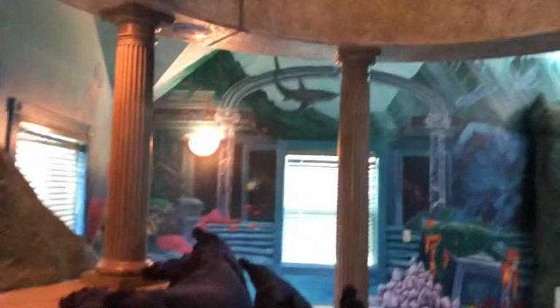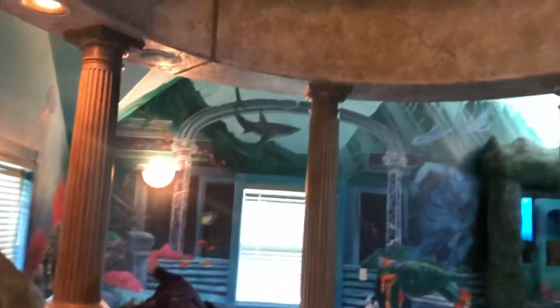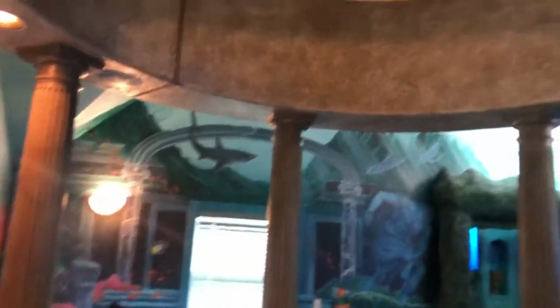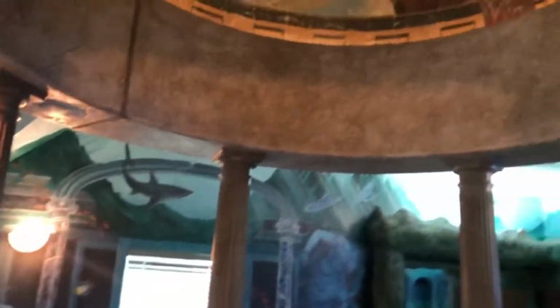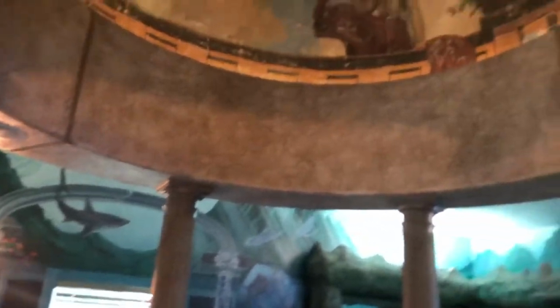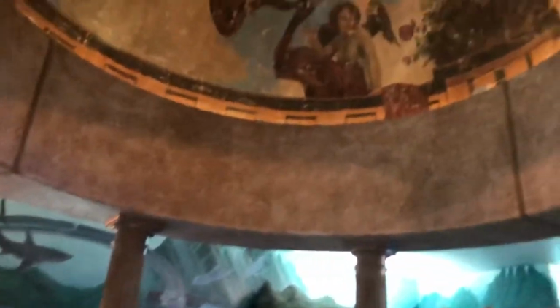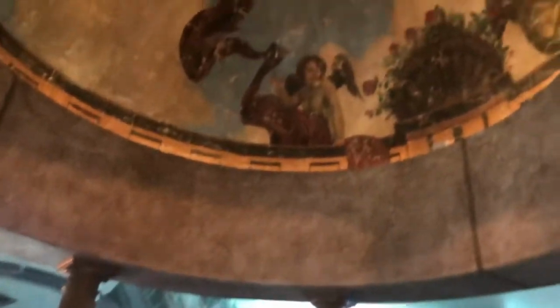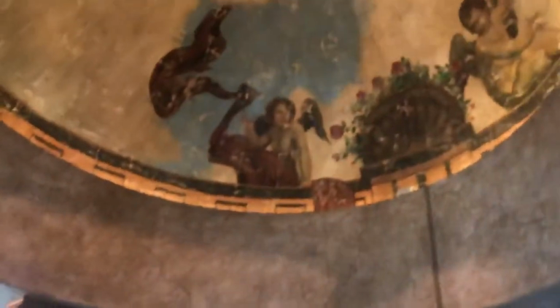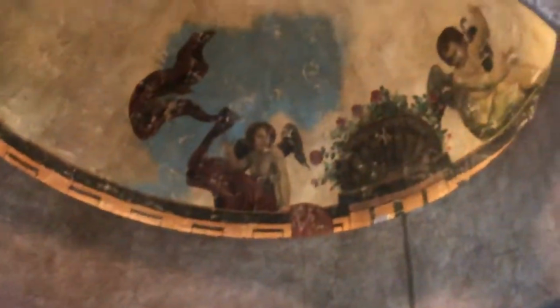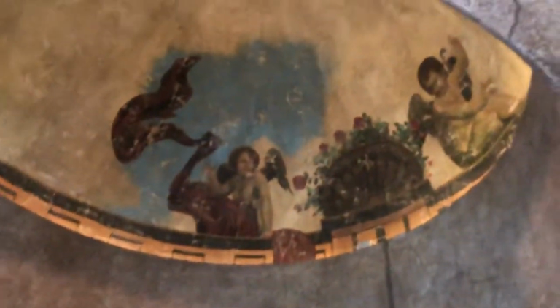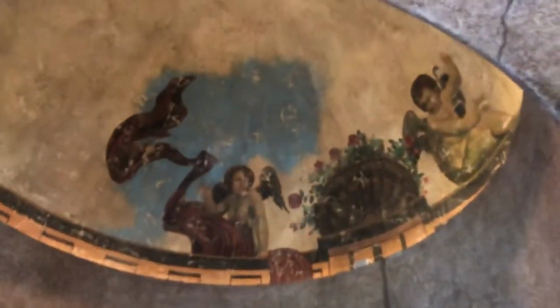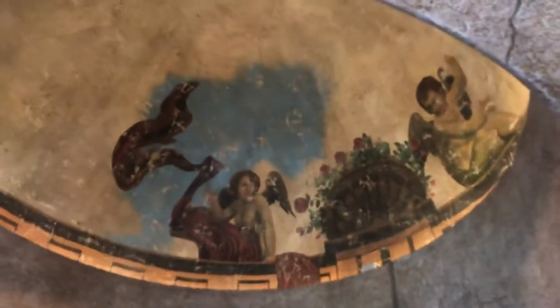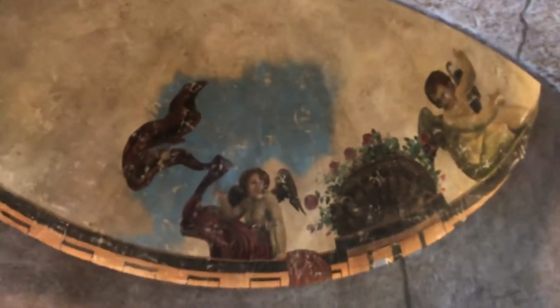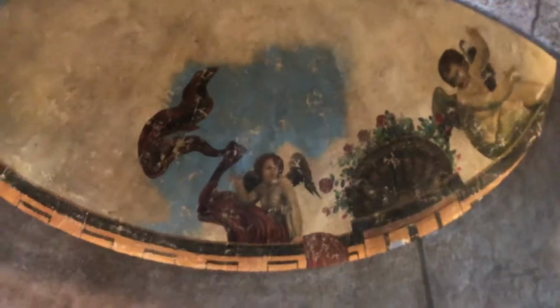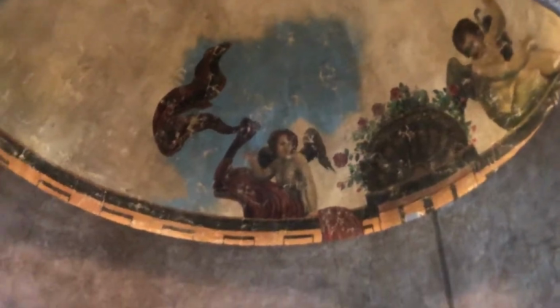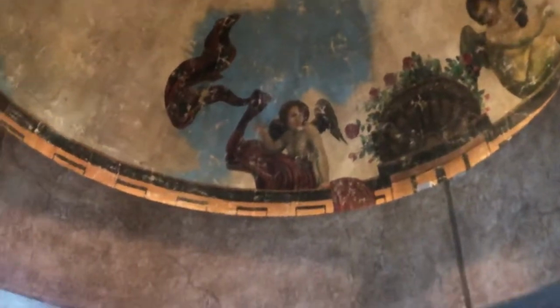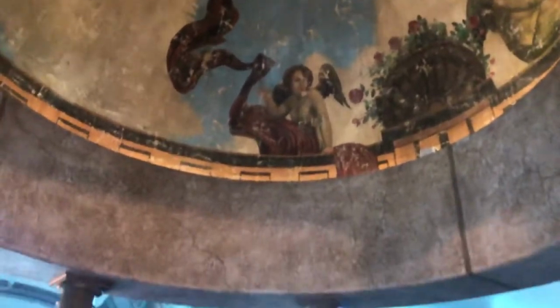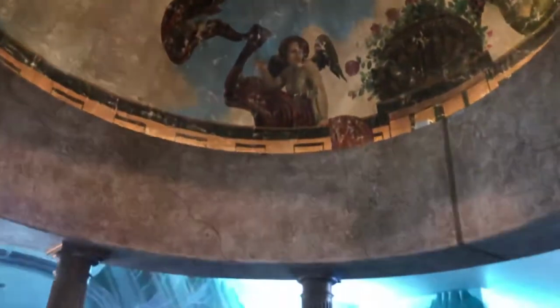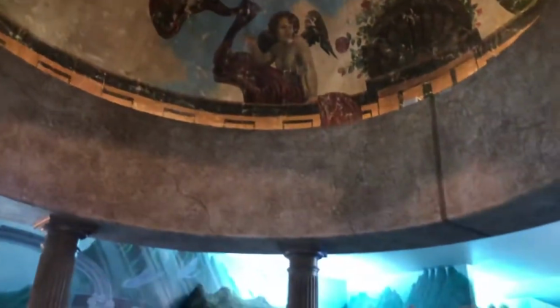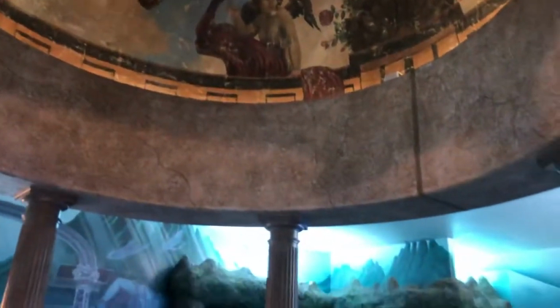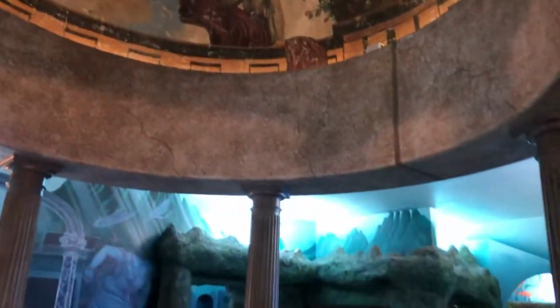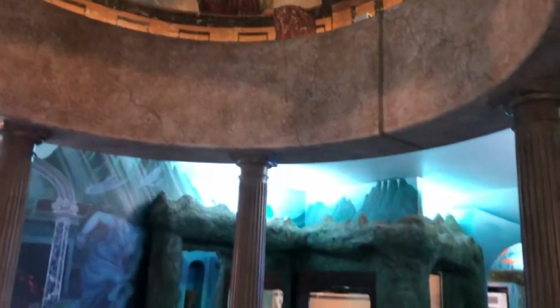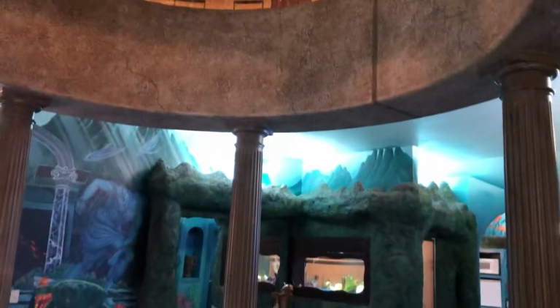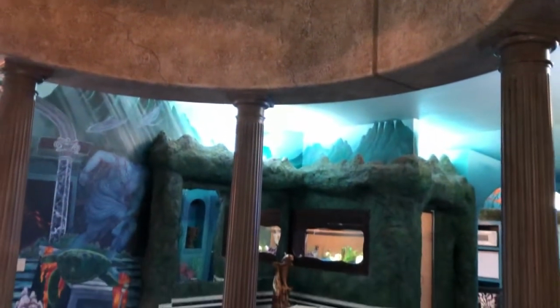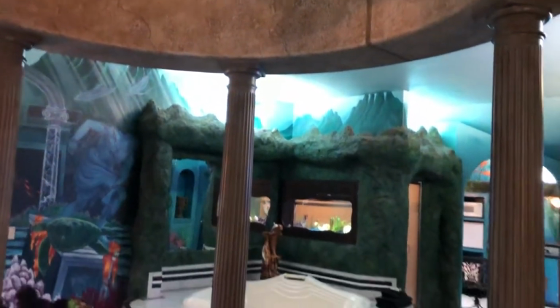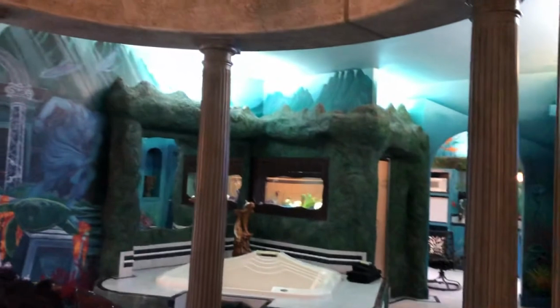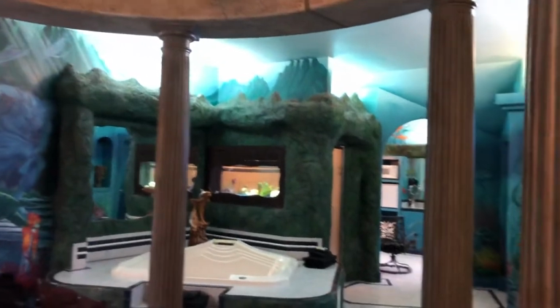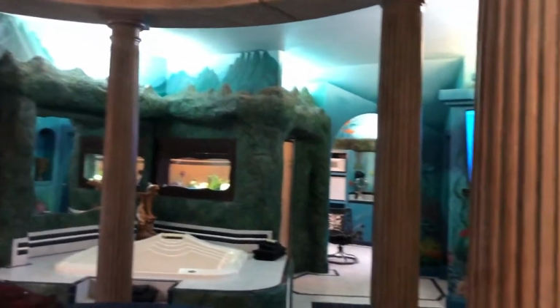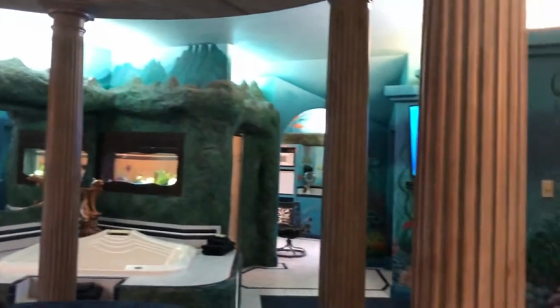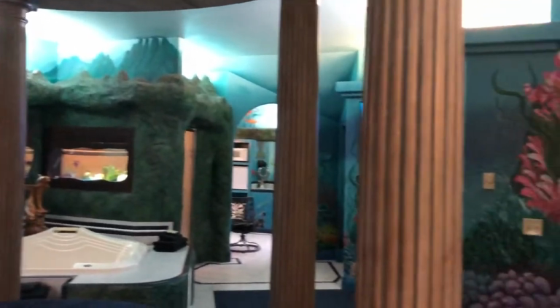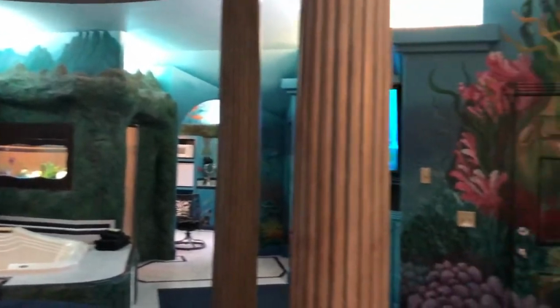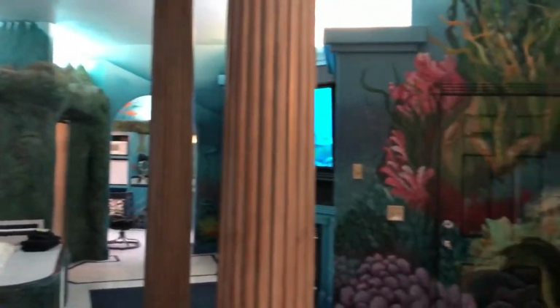In the dome, we have some beautiful murals. It's all painted to look like the sunken city of Atlantis.